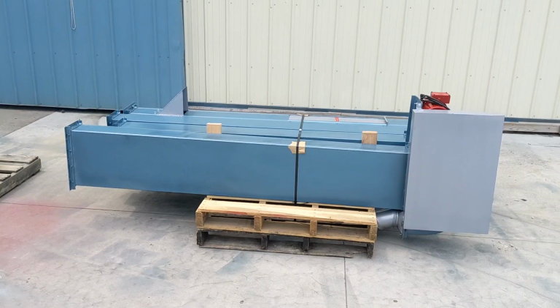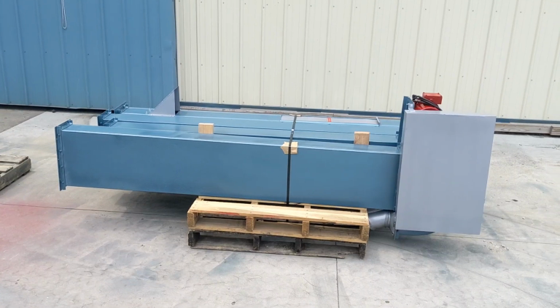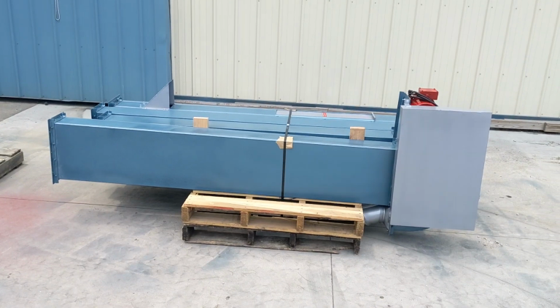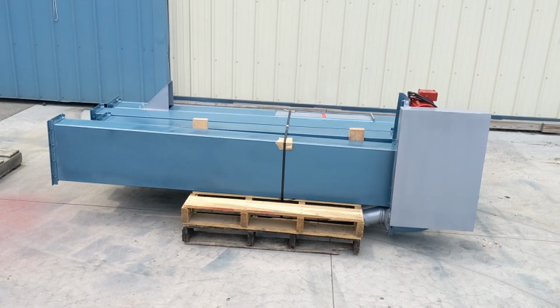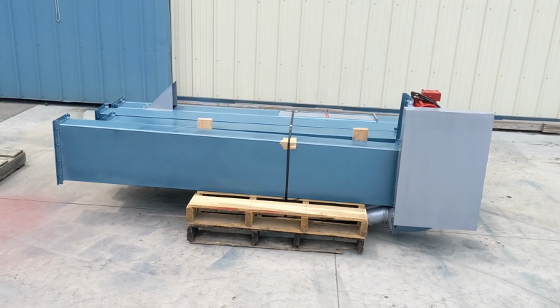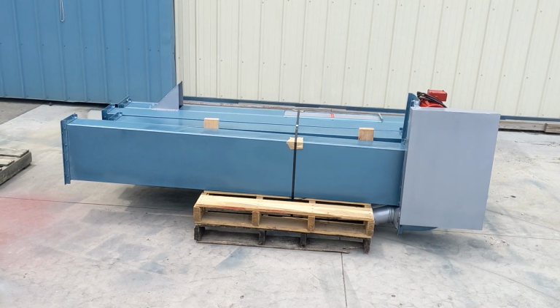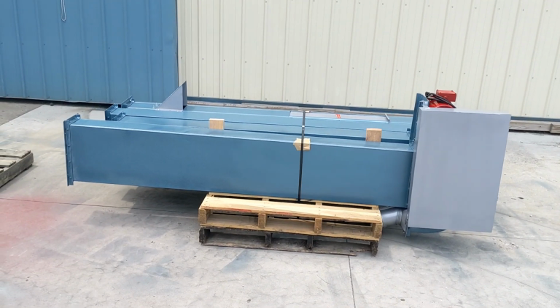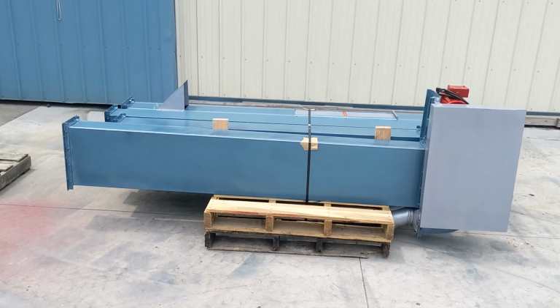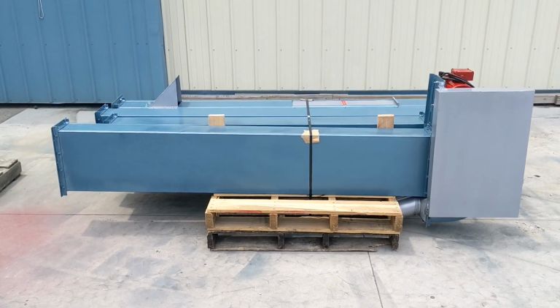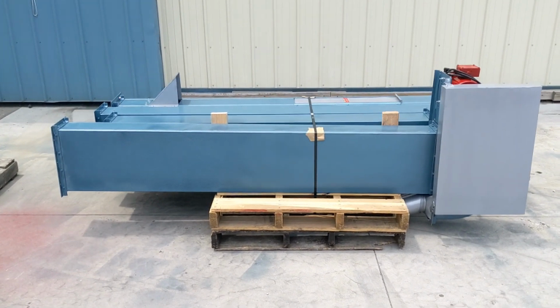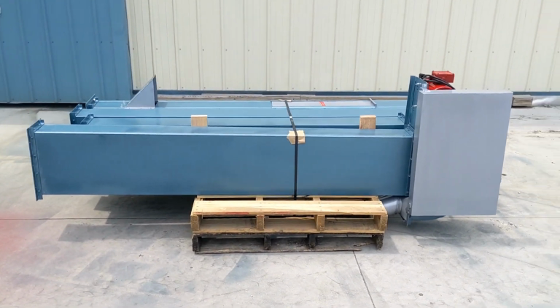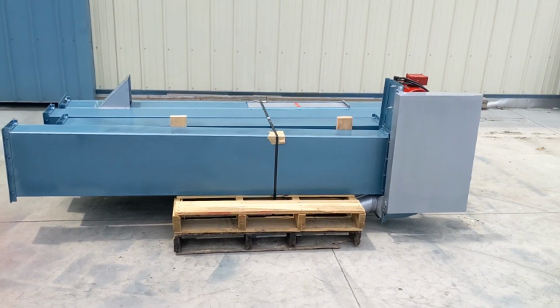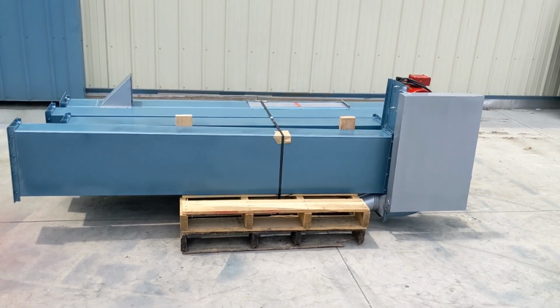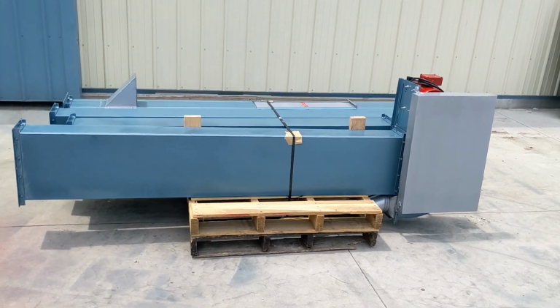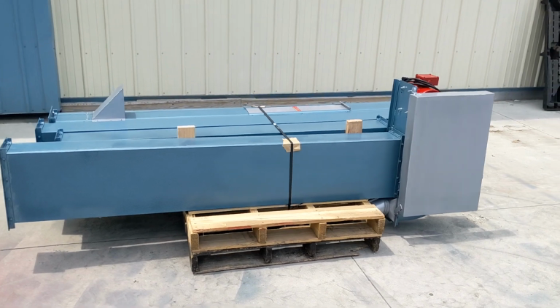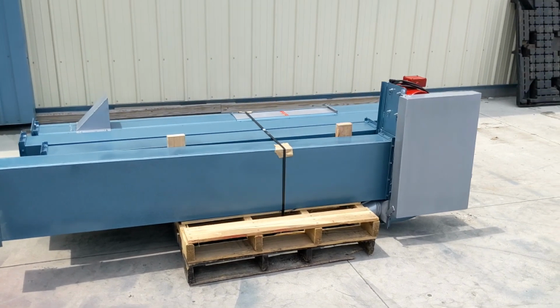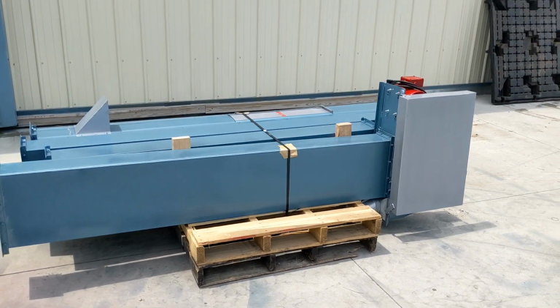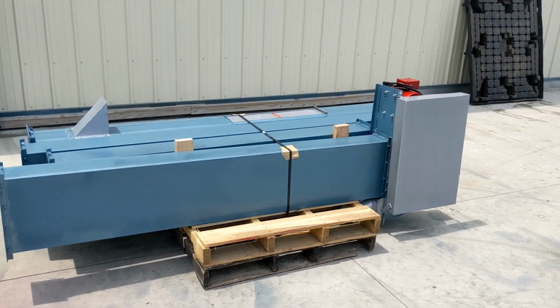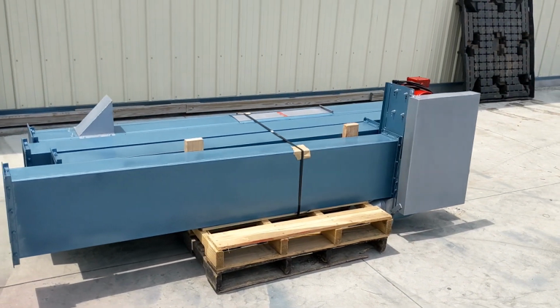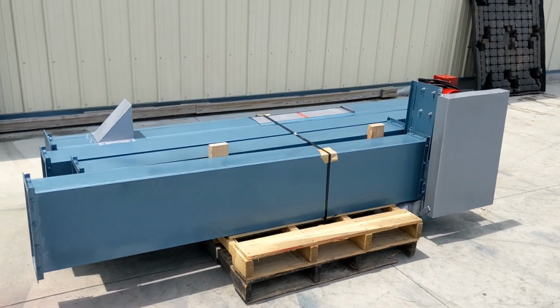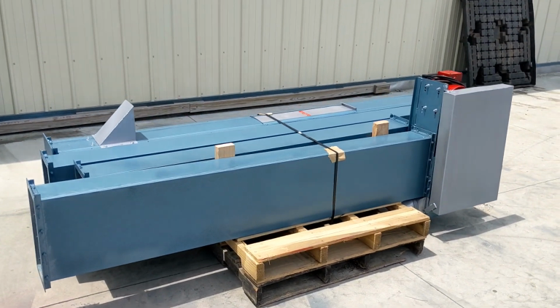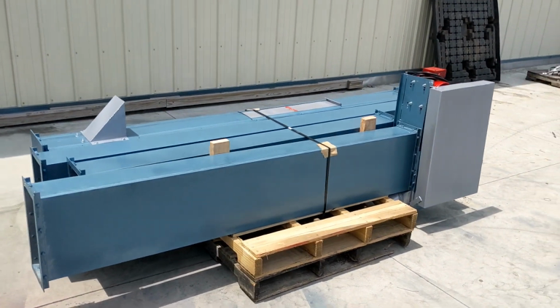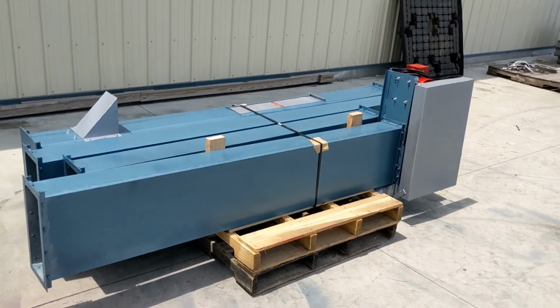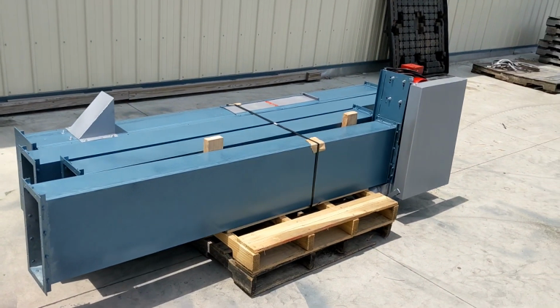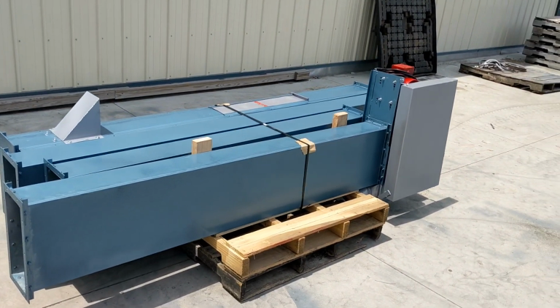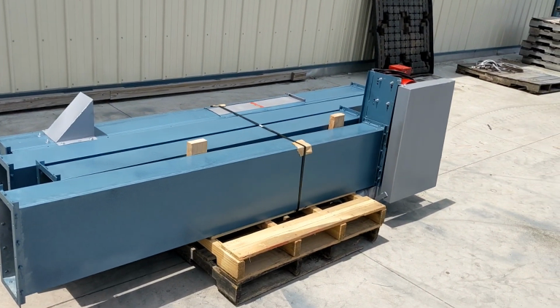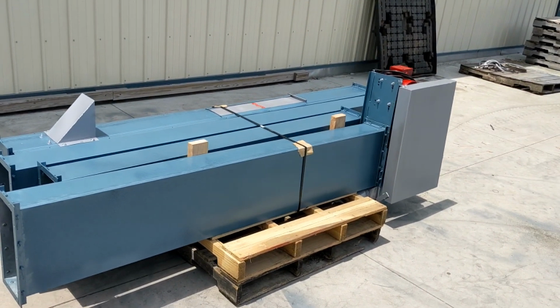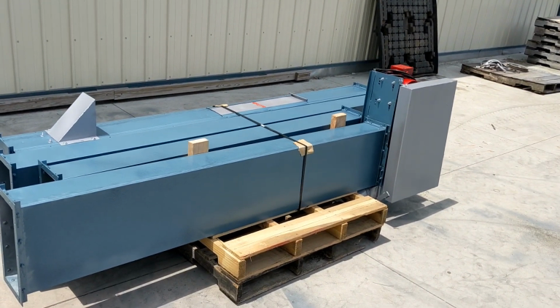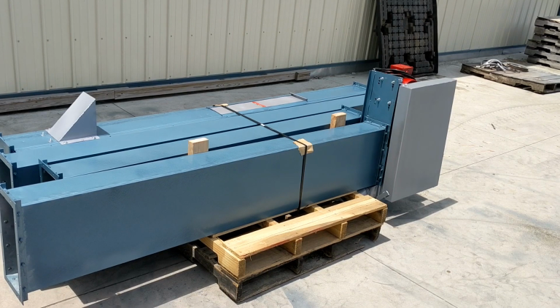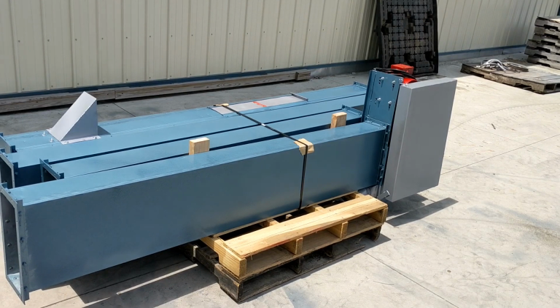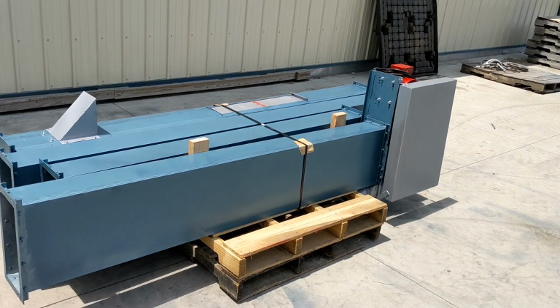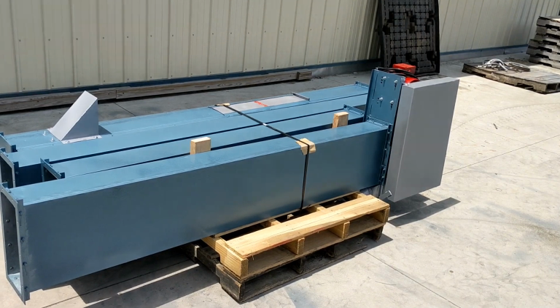Today we are looking at a rebuilt HANTS model 200 bucket elevator. This unit's bushels per hour capacity is 200 — it will move 200 bushels per hour and below.